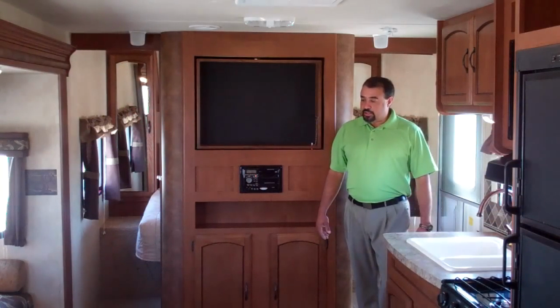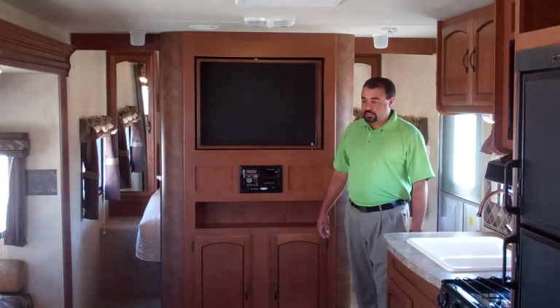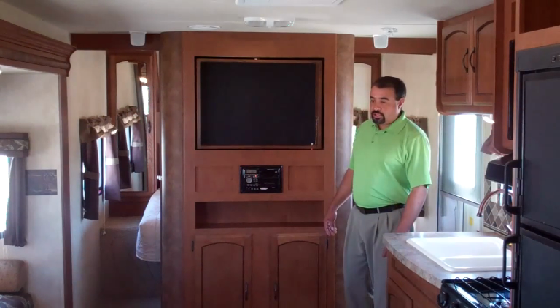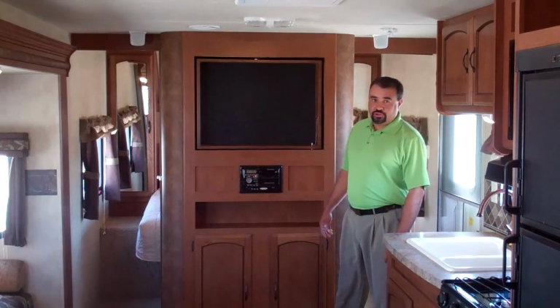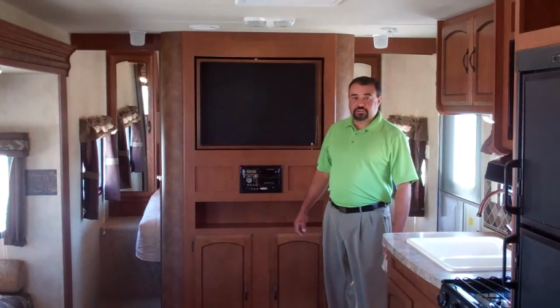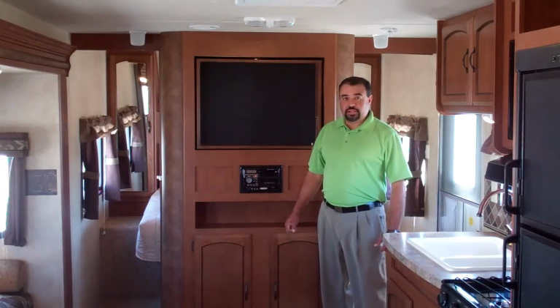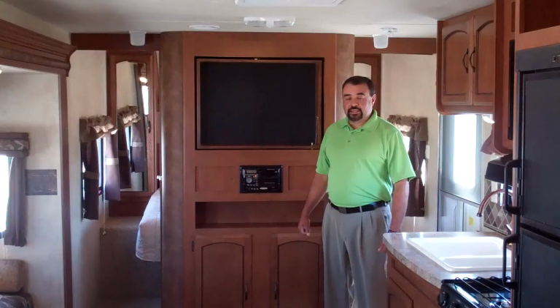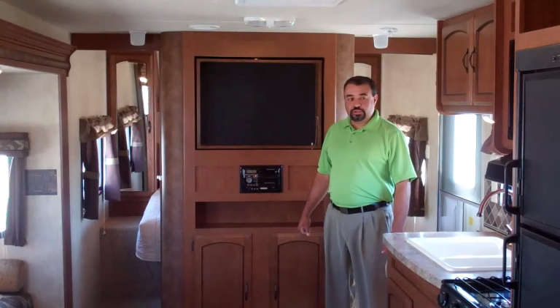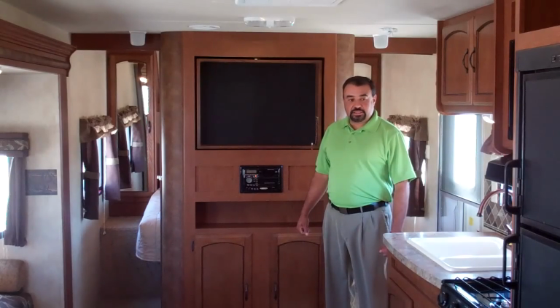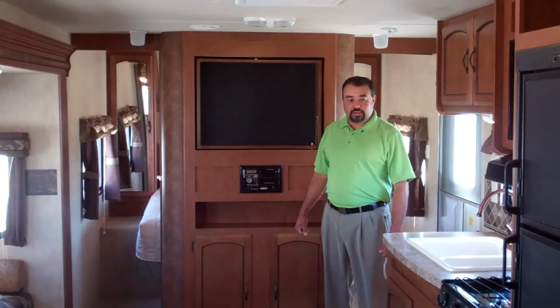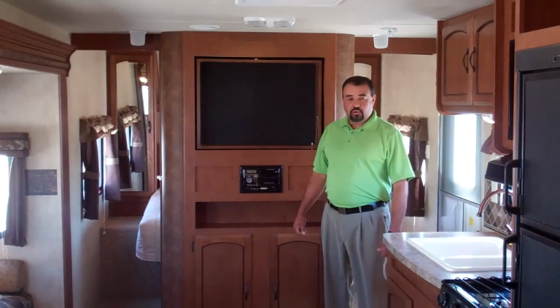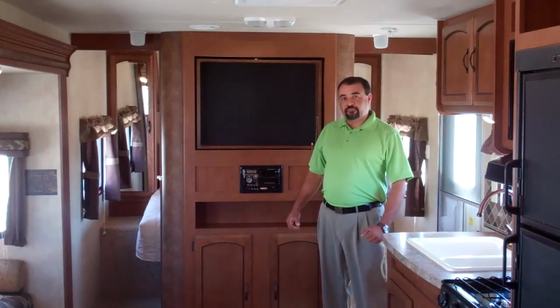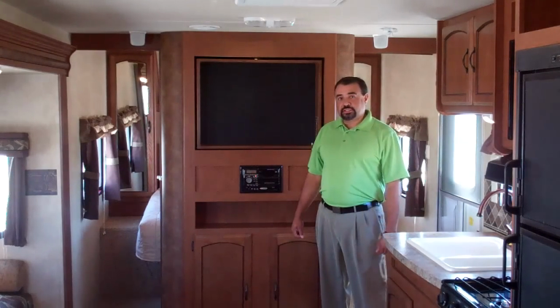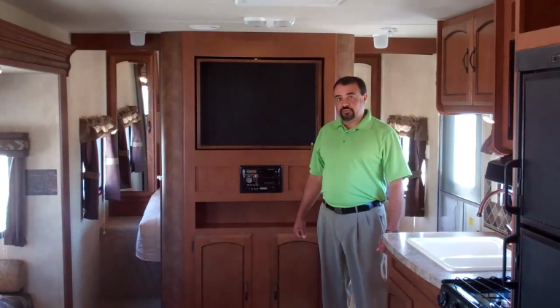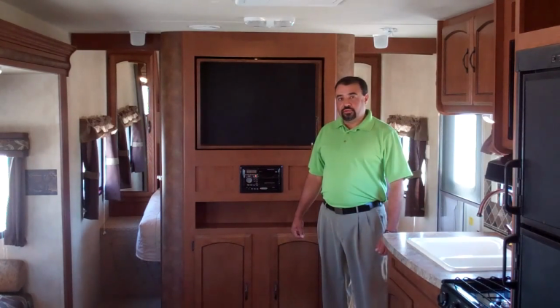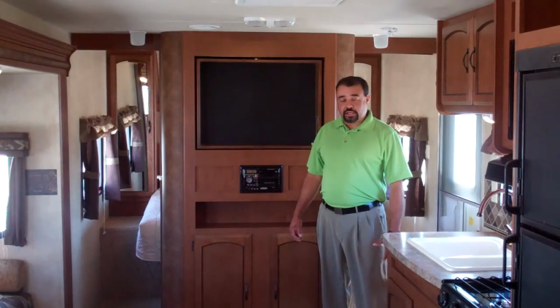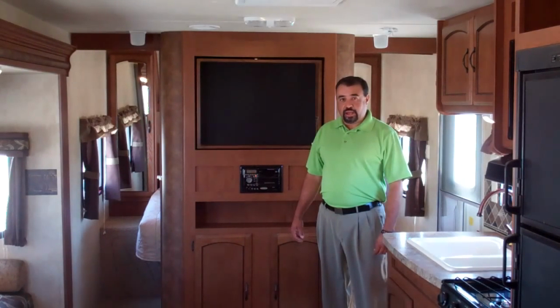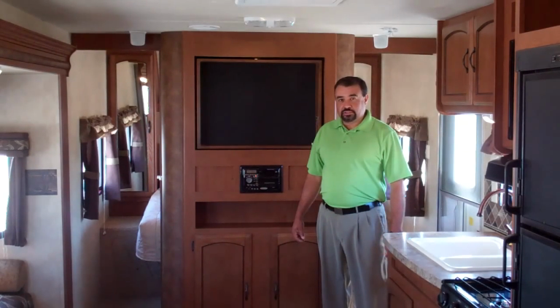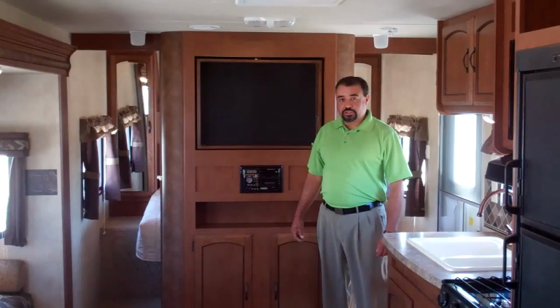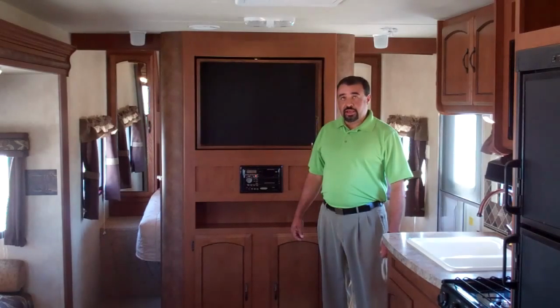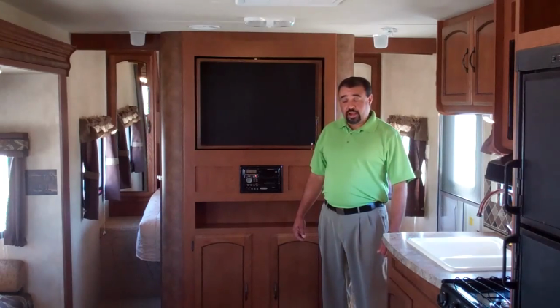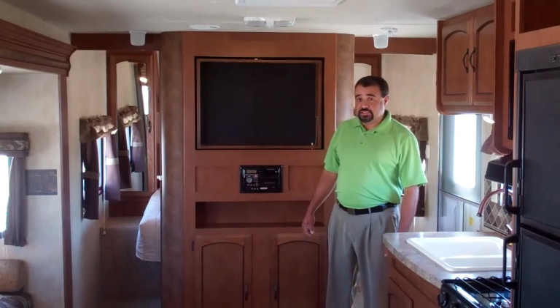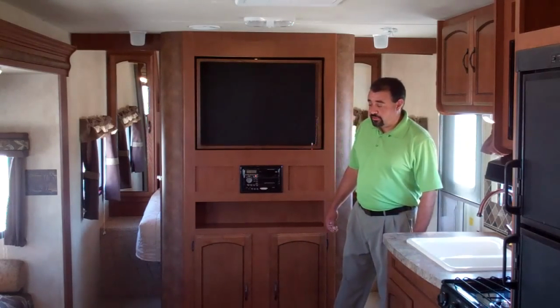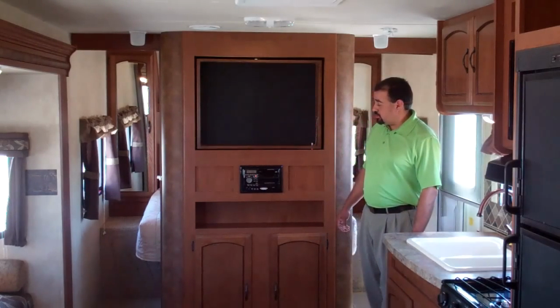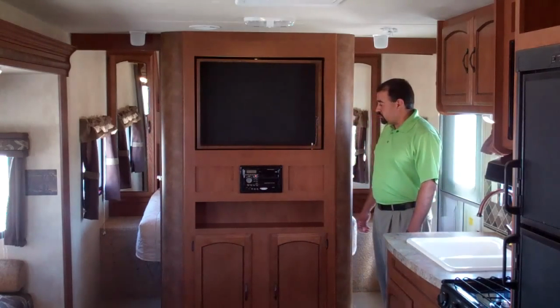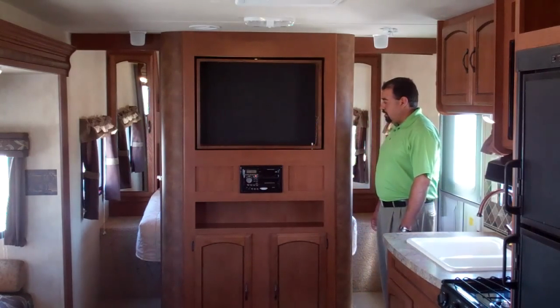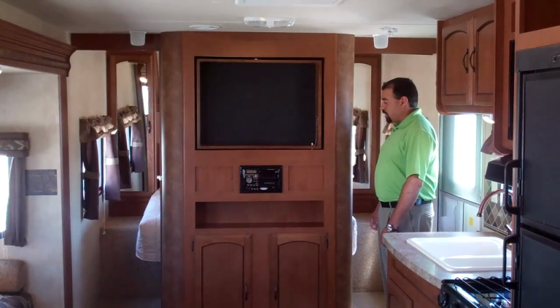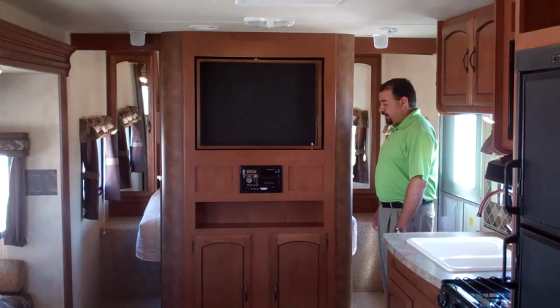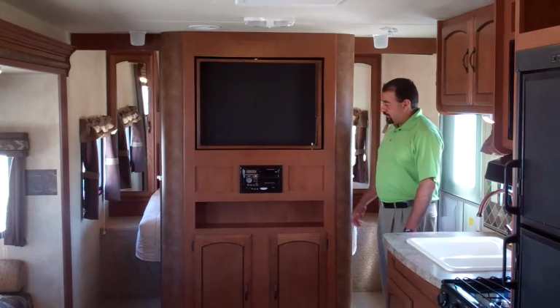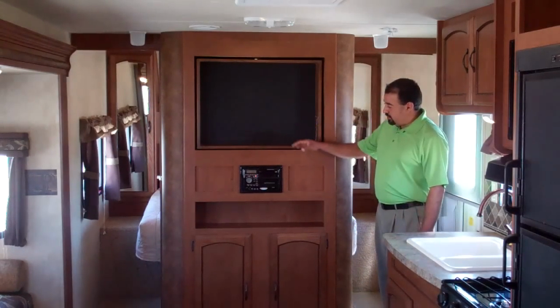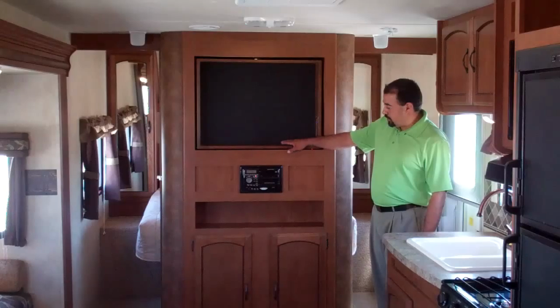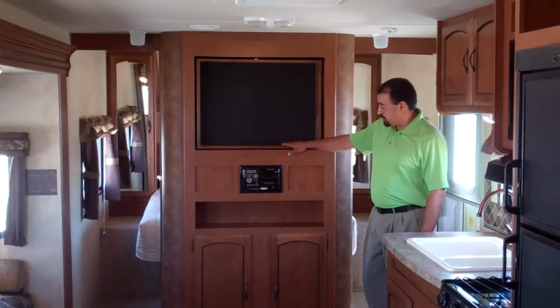Walking into this plush 2013 Salem 26 T-Bud, one of the first things I'd like for you to notice is the headroom I have in this coach. You have over 80 inches of clearance in this coach on top of having a finished entertainment center.